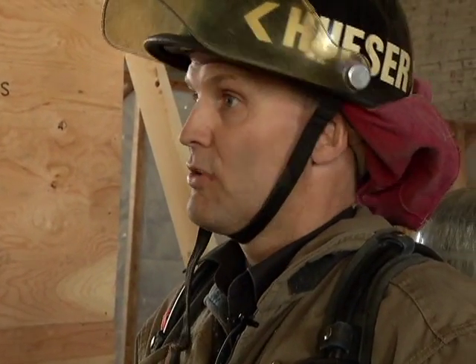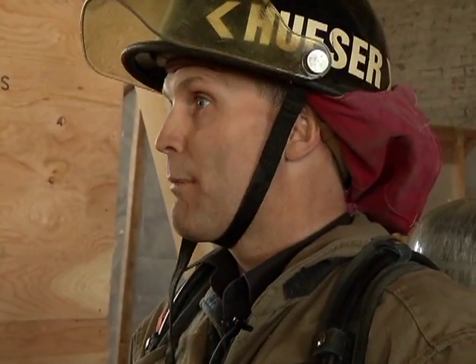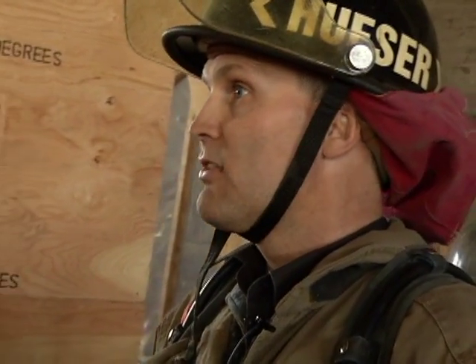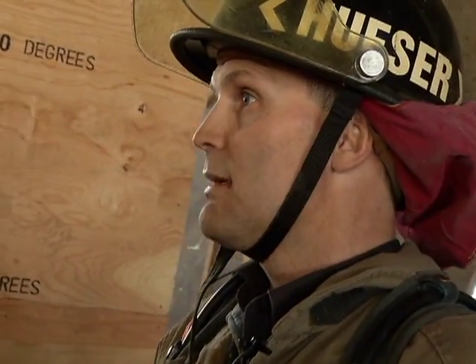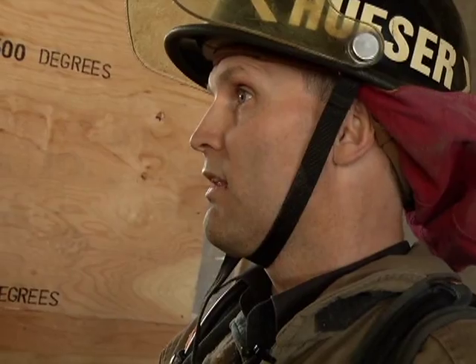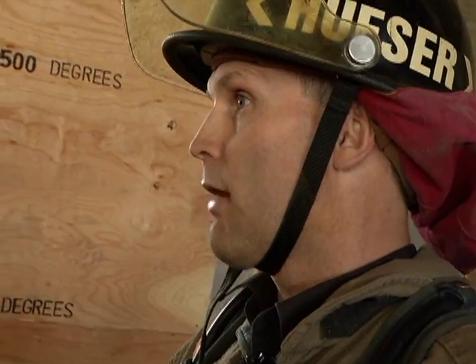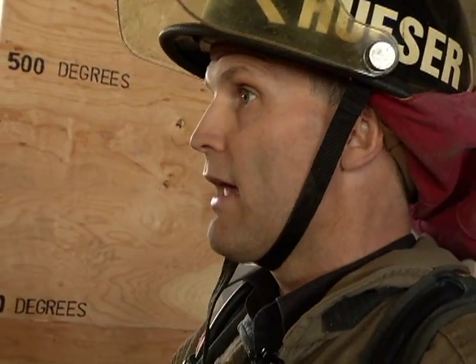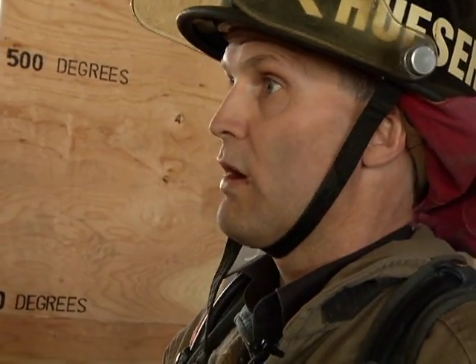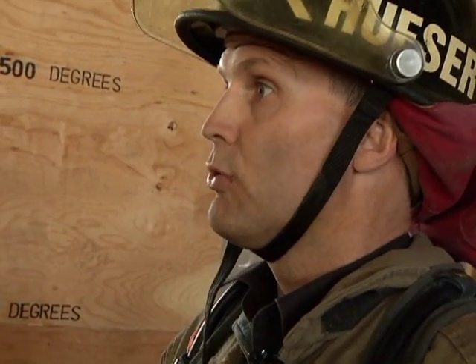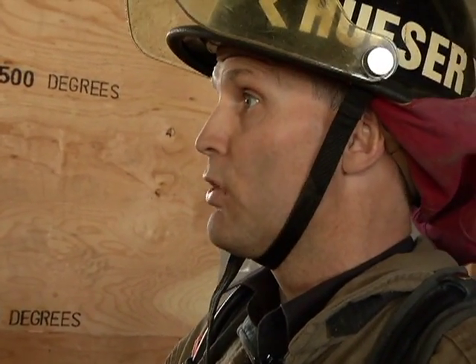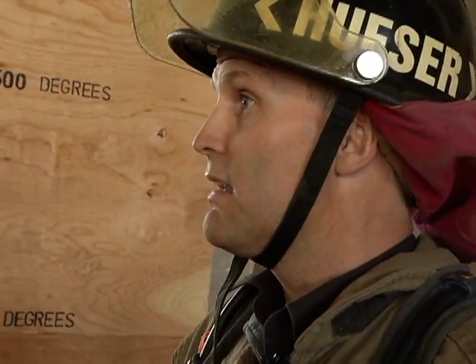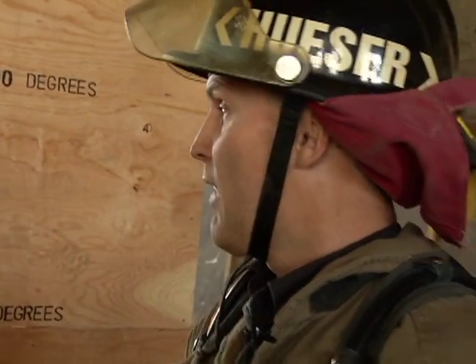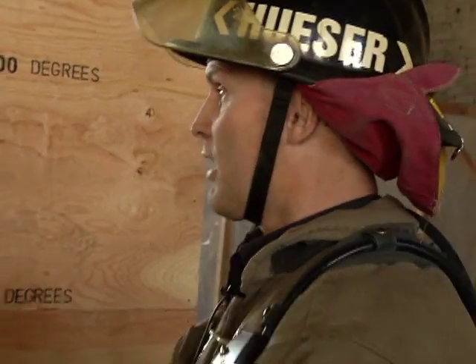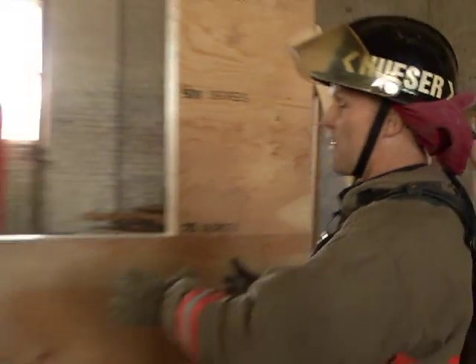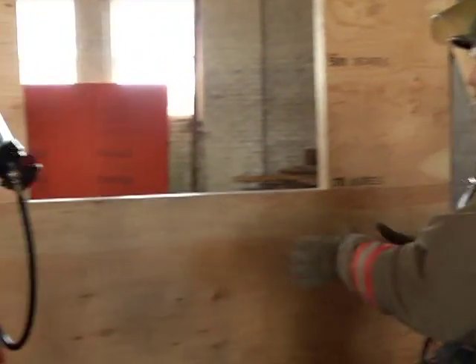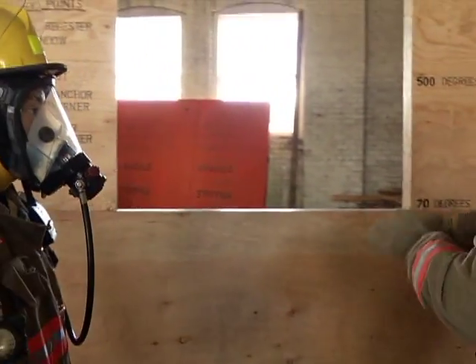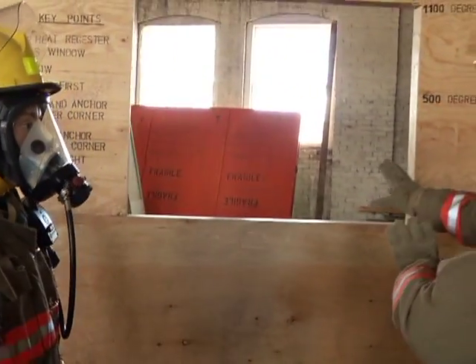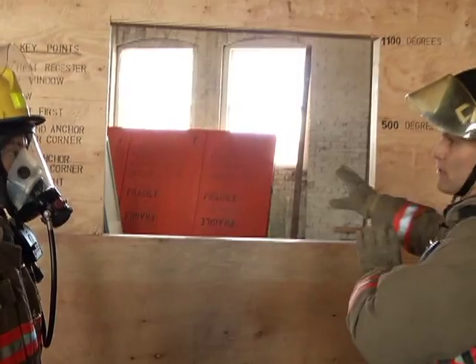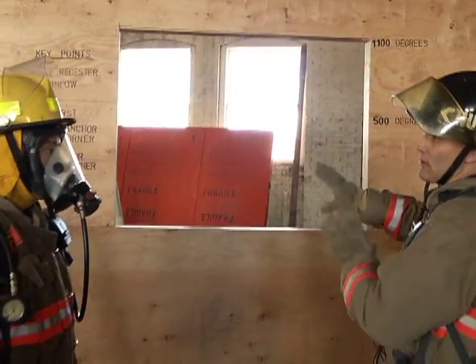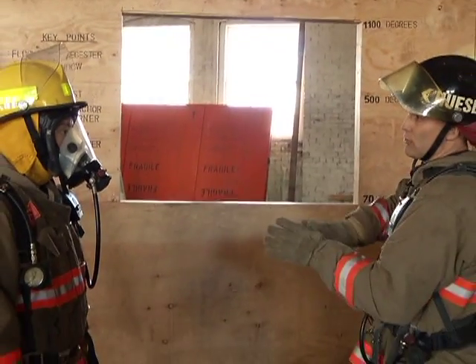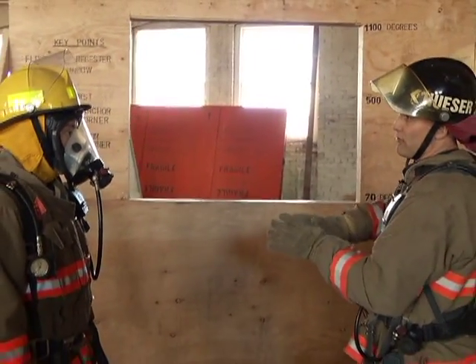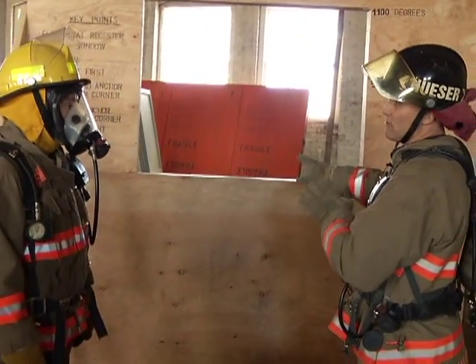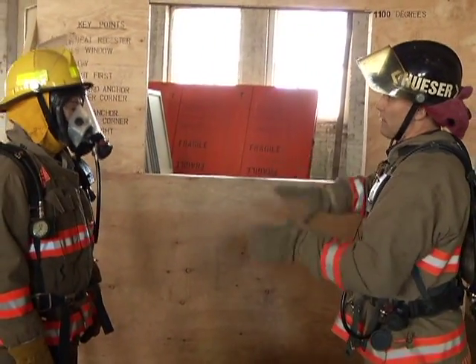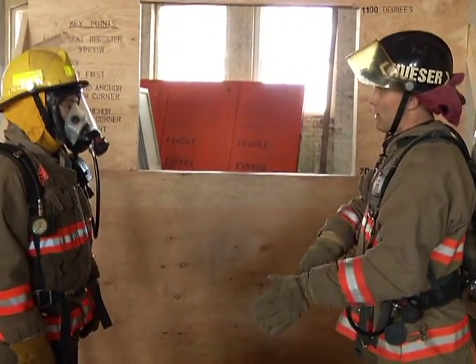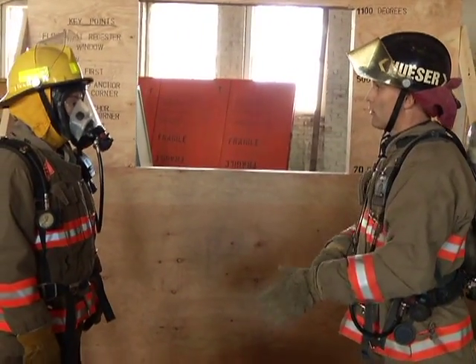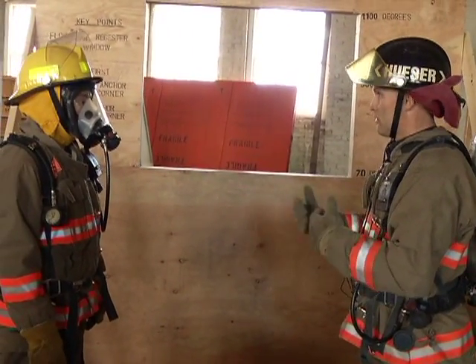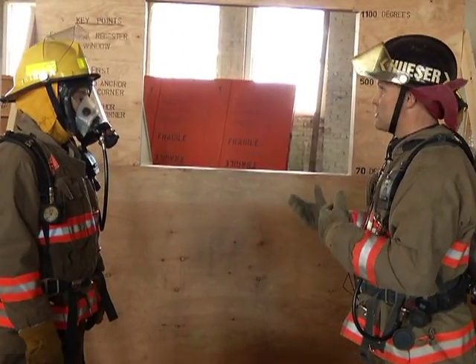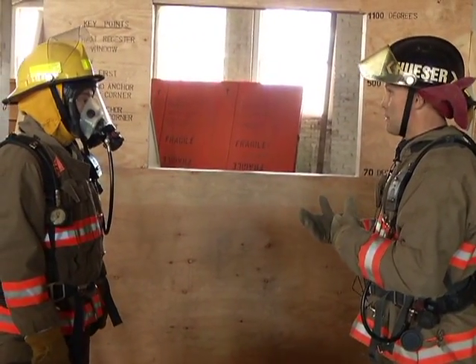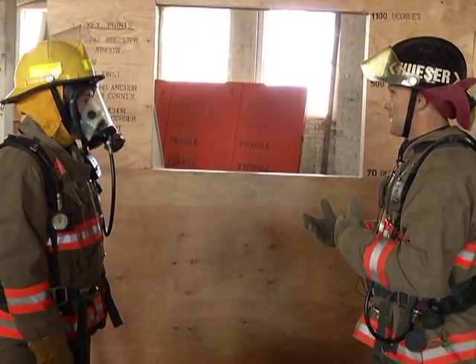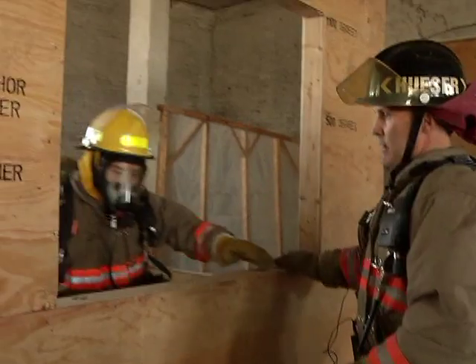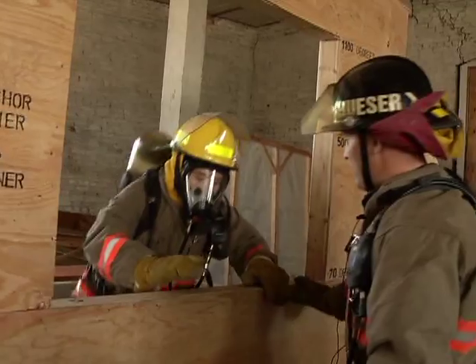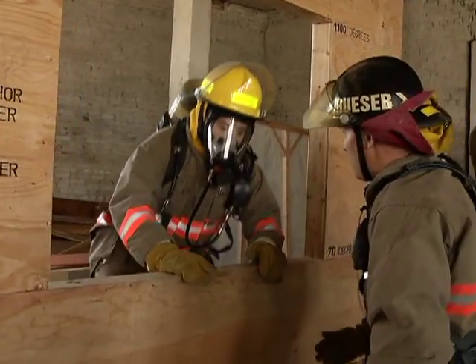It's a rapid intervention team, so they would grab ladders or whatever tools they need and come to that window. They'd put ladders up to rescue those firefighters that were coming out and had initiated a mayday.